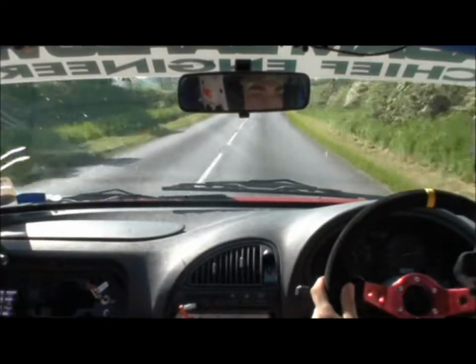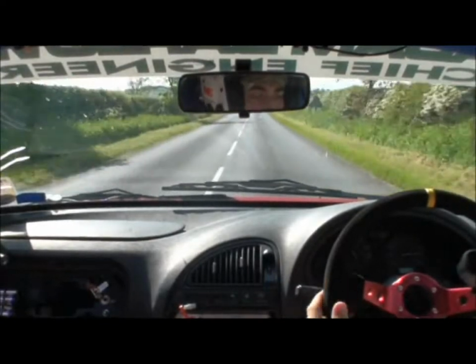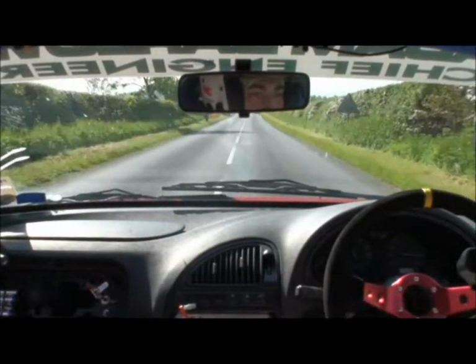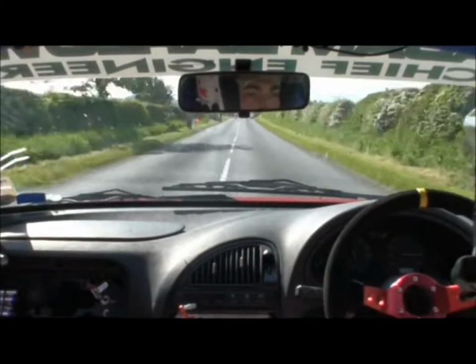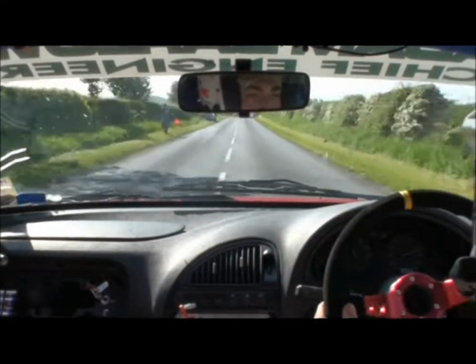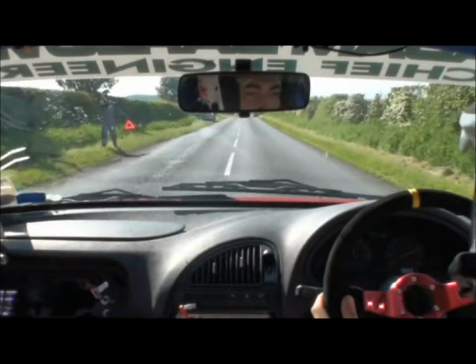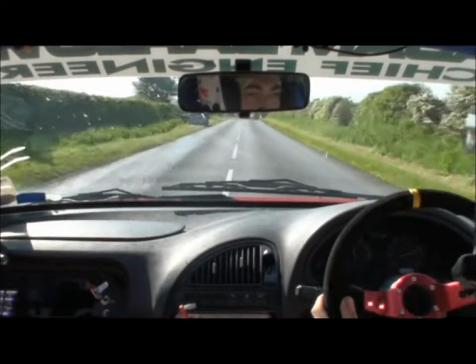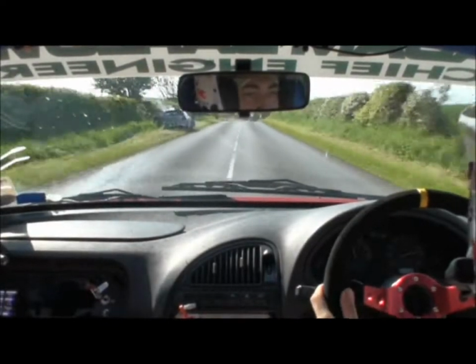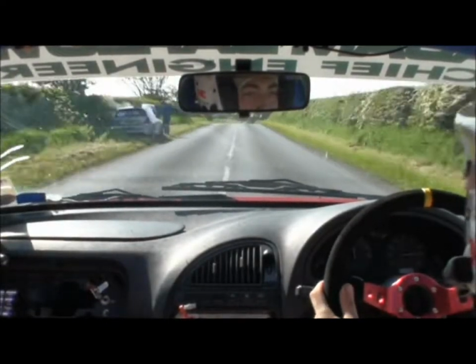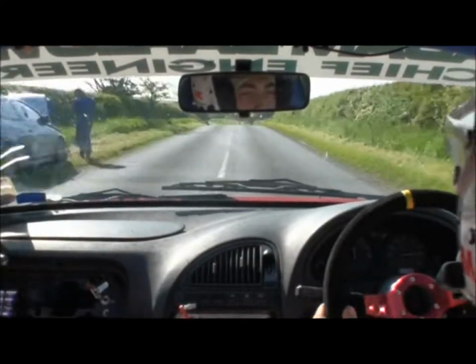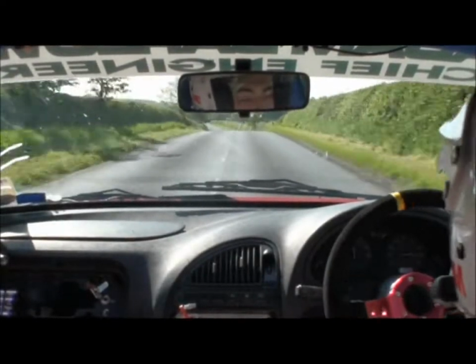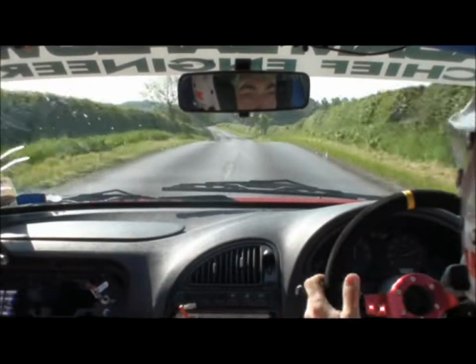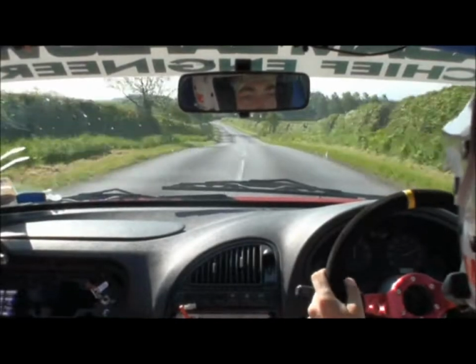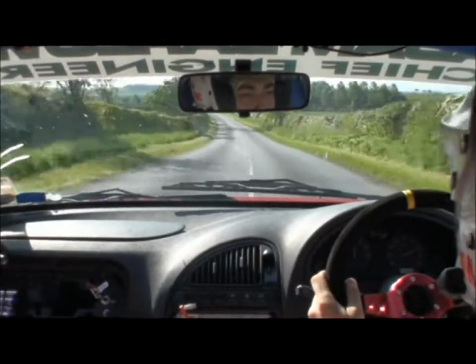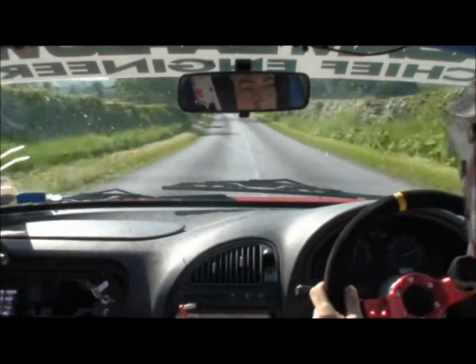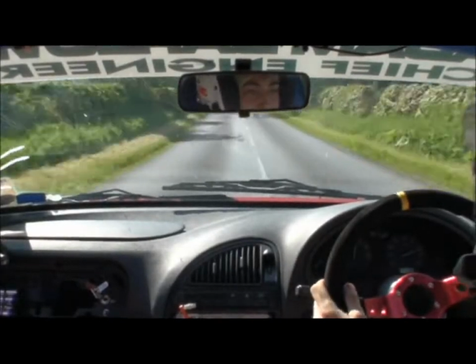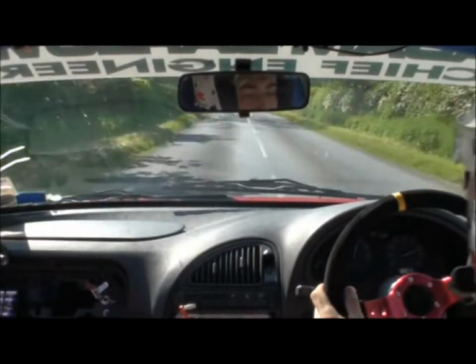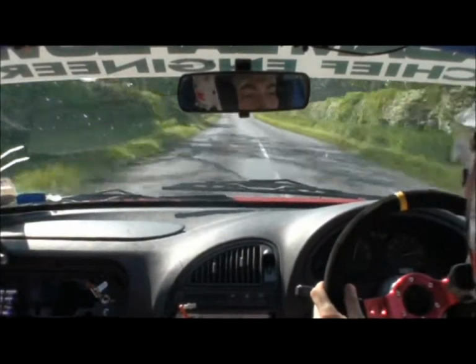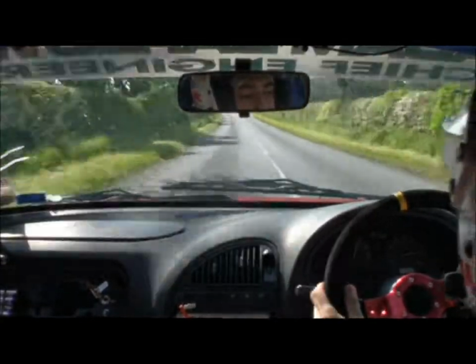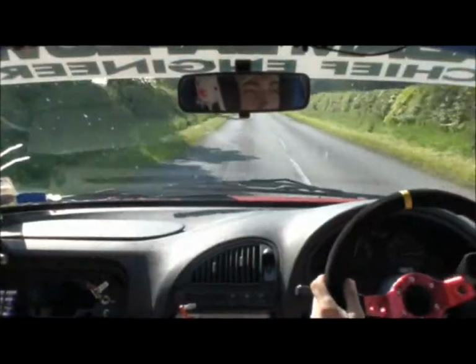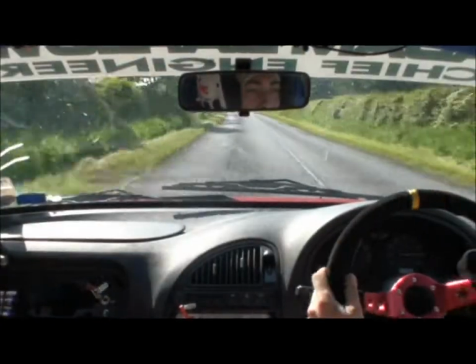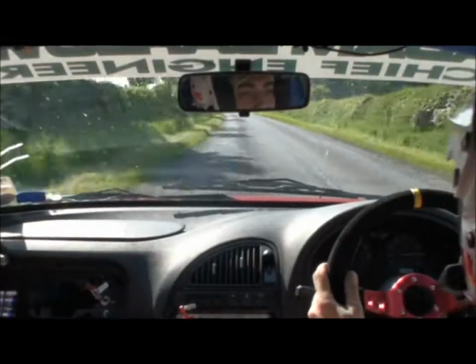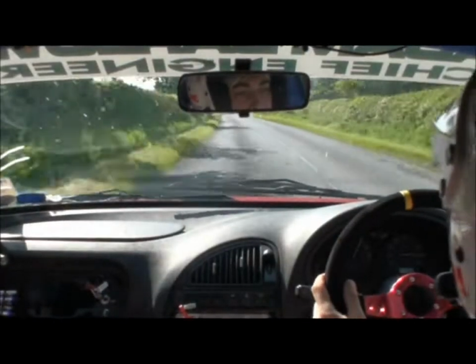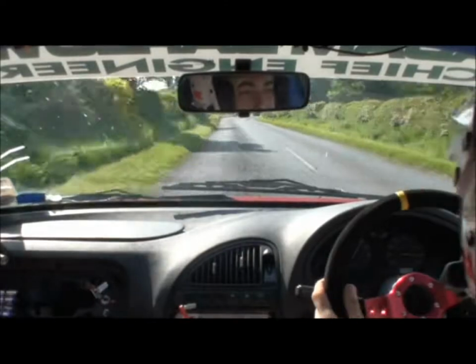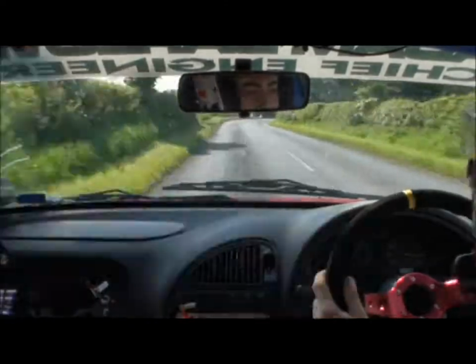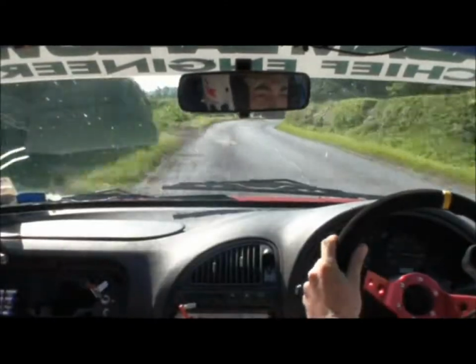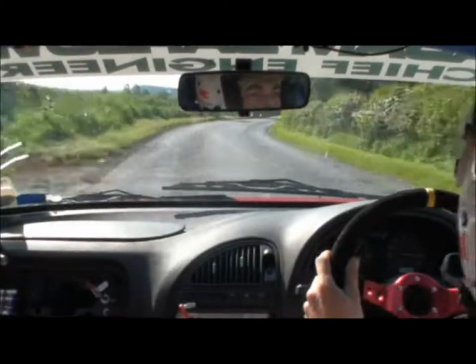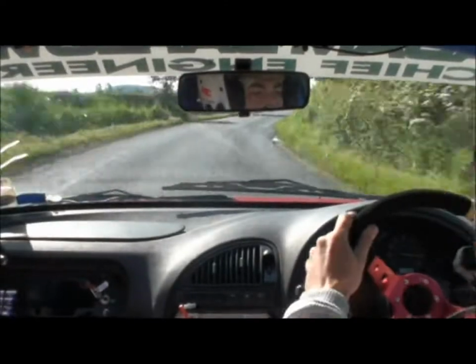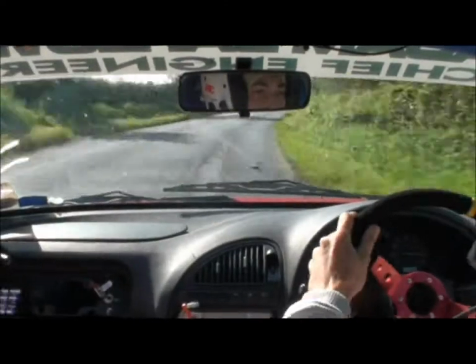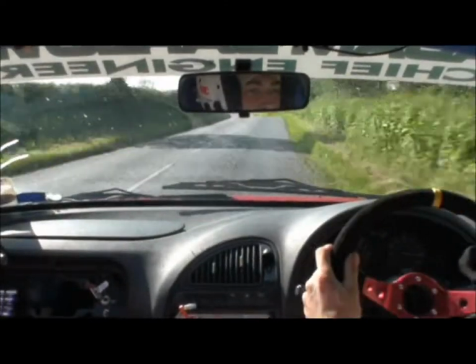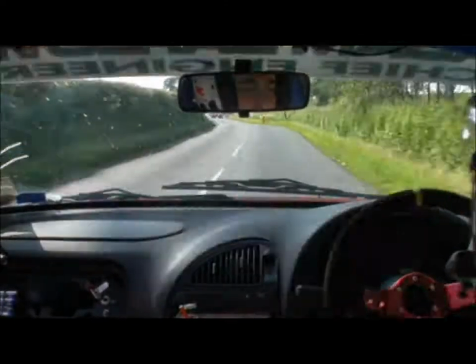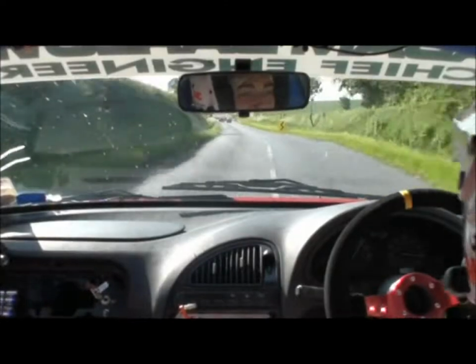Okay. Small crest into flat left 1 plus, 150. Right 2 plus and left 1 slowing, 60, caution, chicane. Right 2 plus and left 1 slowing, 60, caution, chicane. 60.